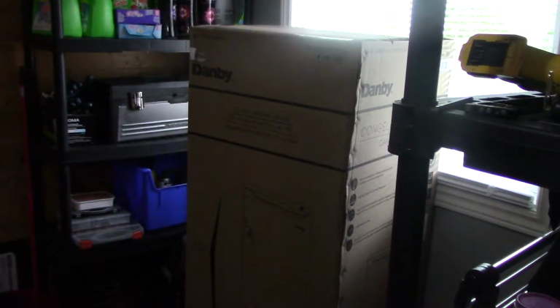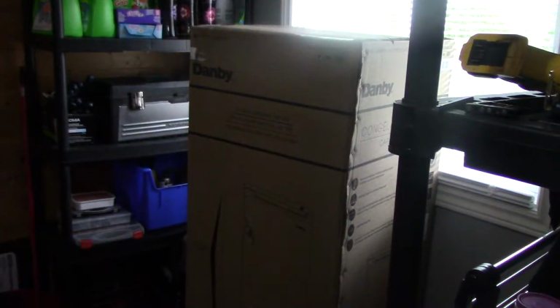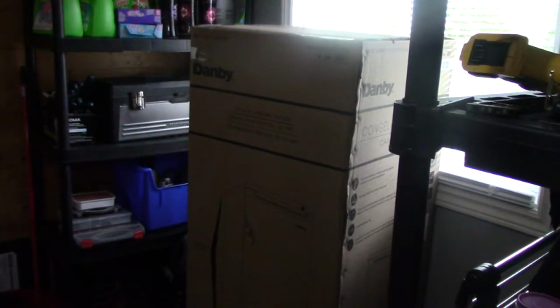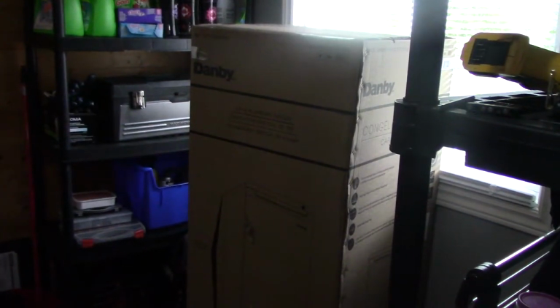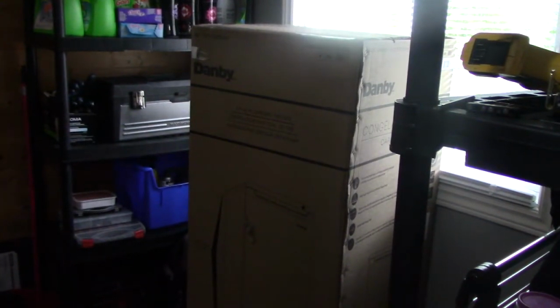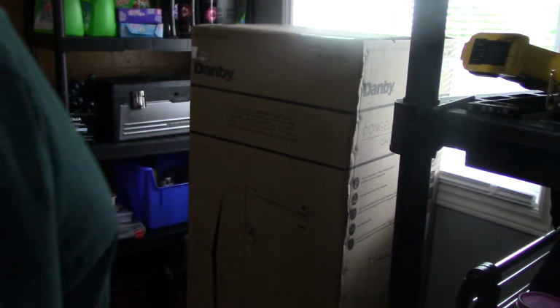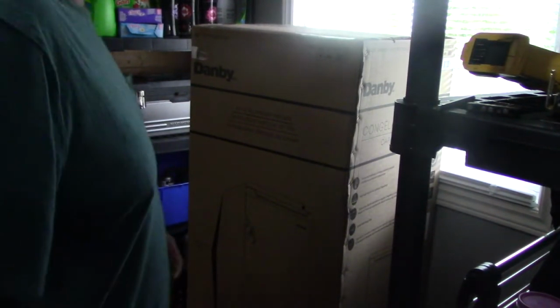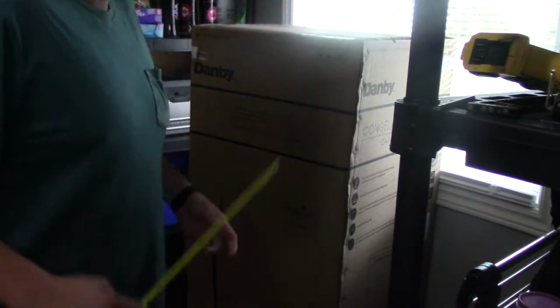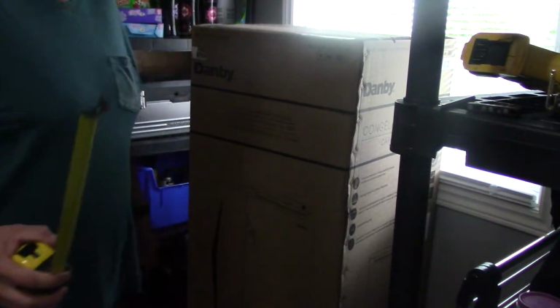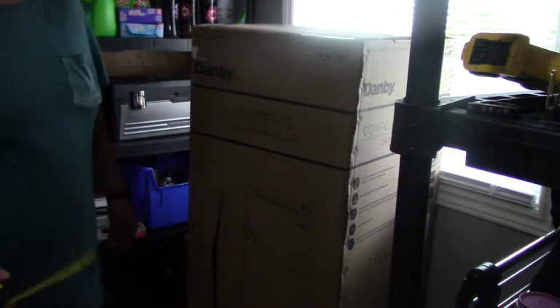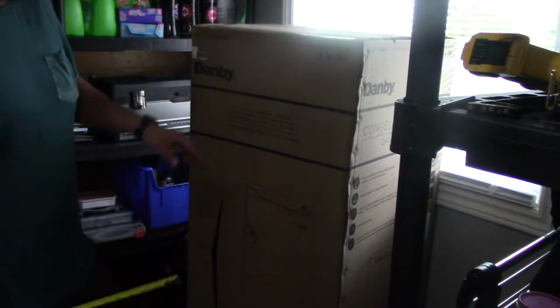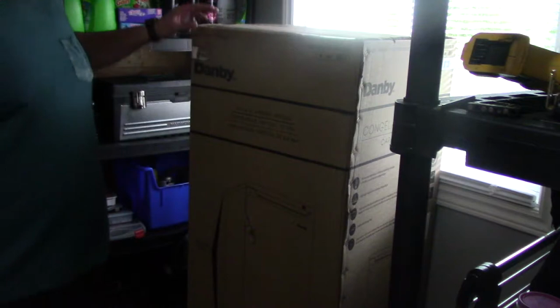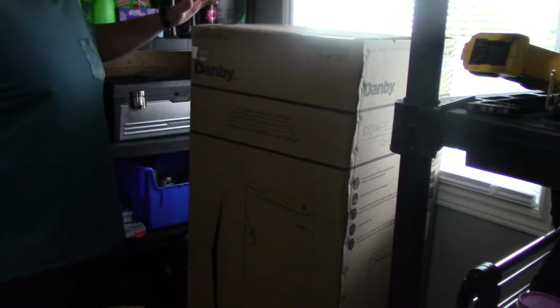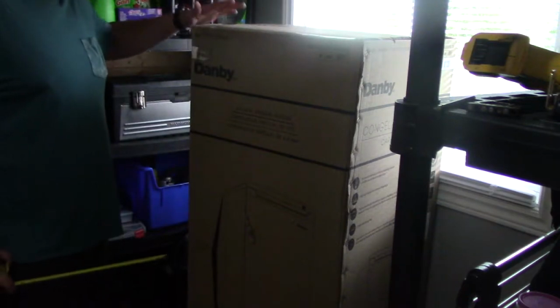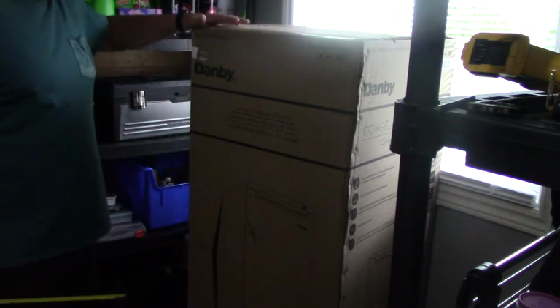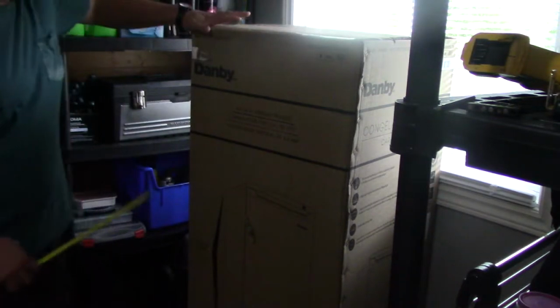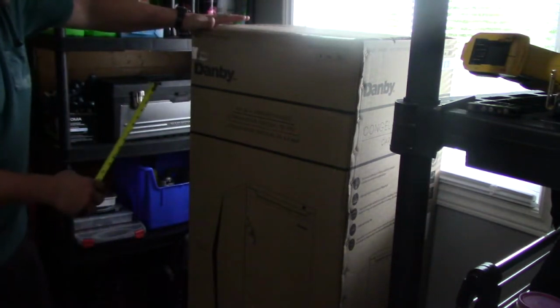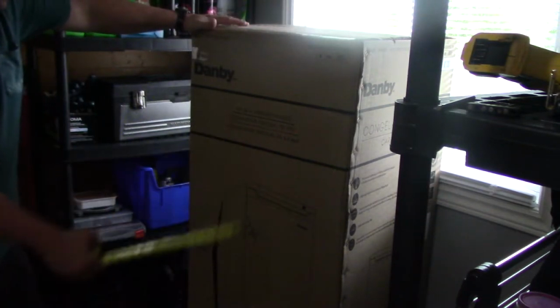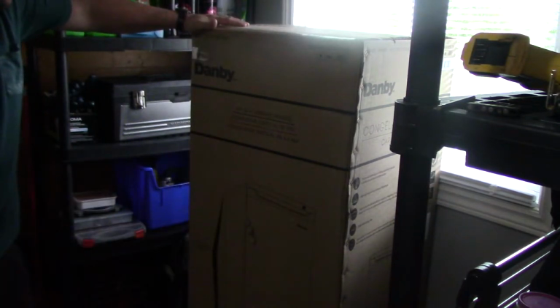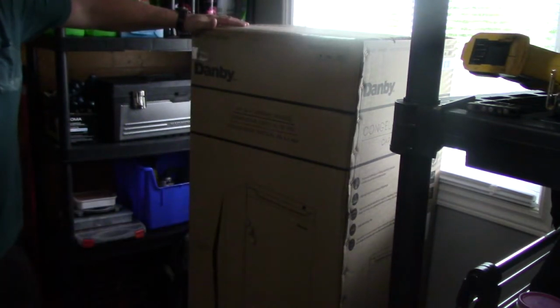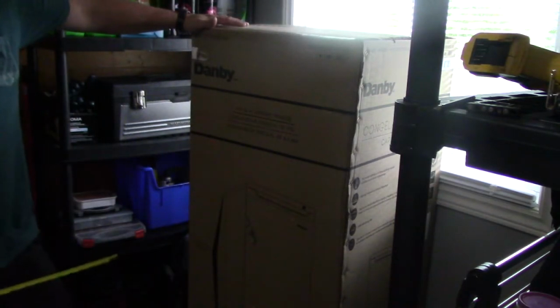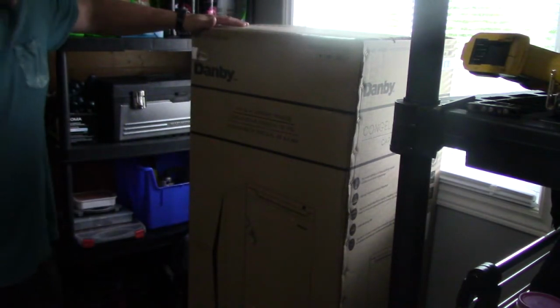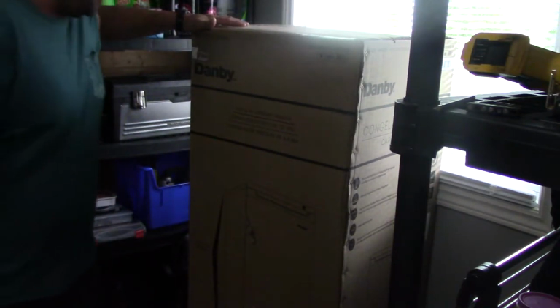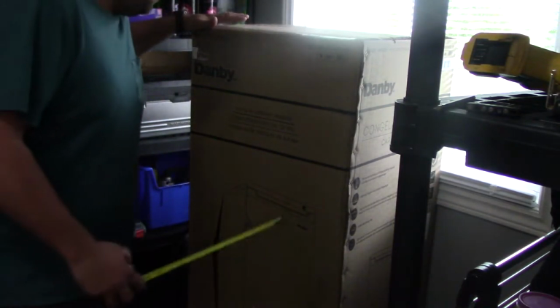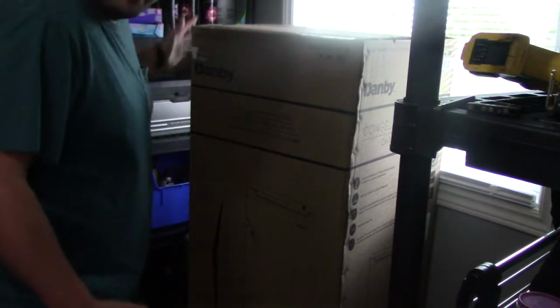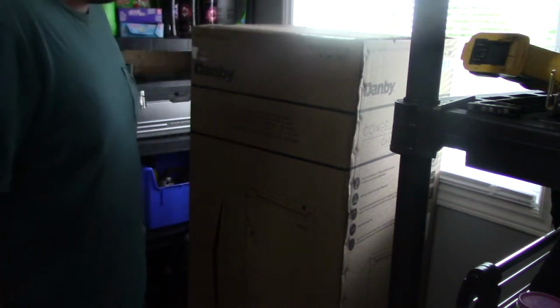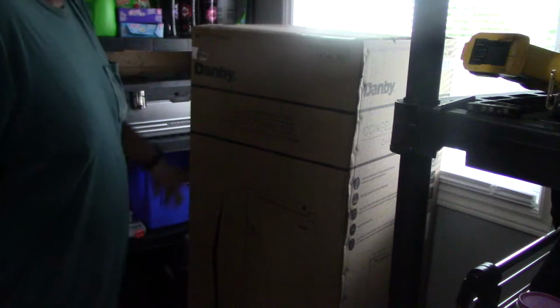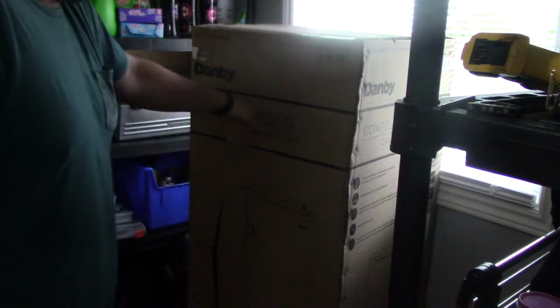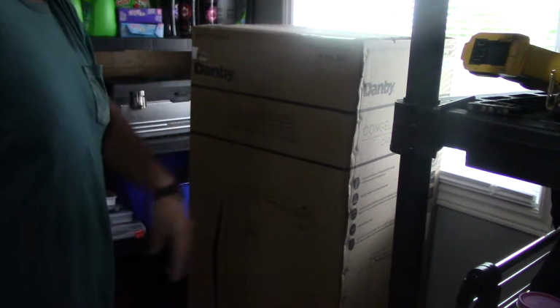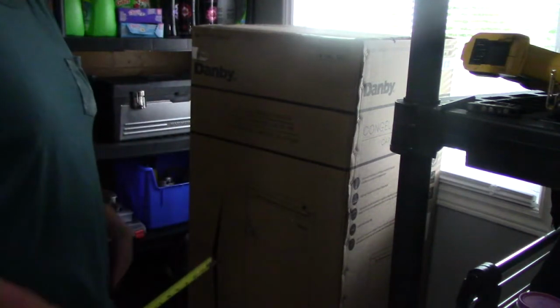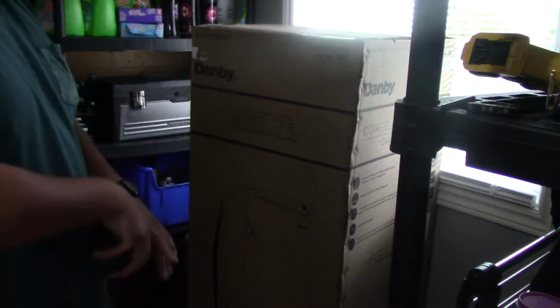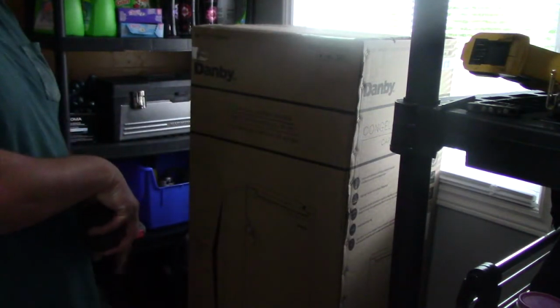What's up YouTube? How's it going? I'm back again for another random video. I'm gonna be unboxing this Danby six cubic feet upright freezer. I got this at Costco.